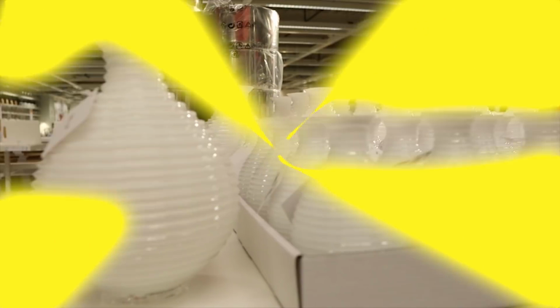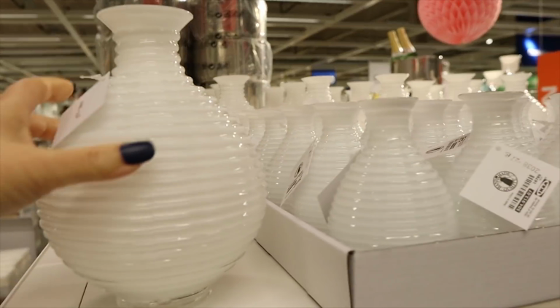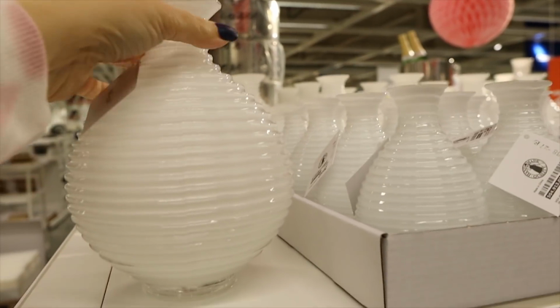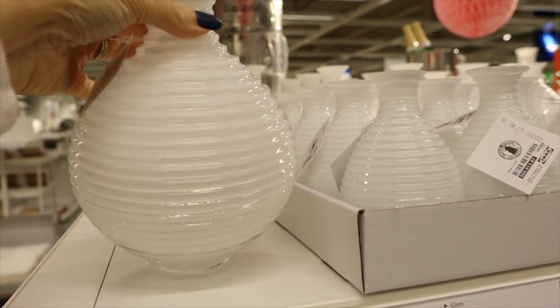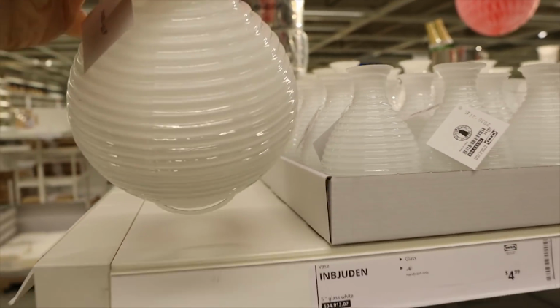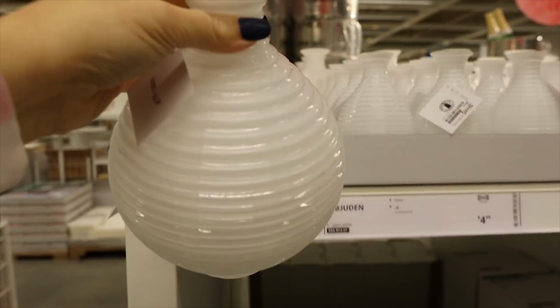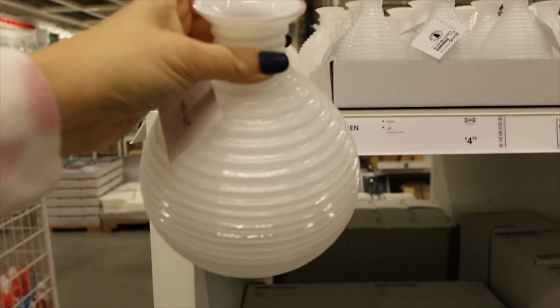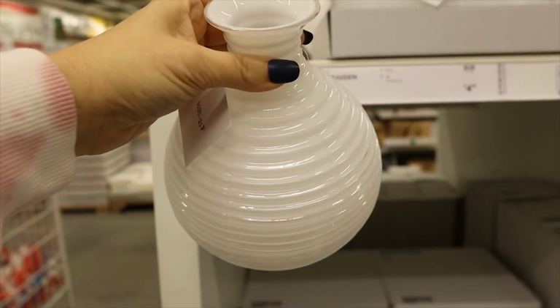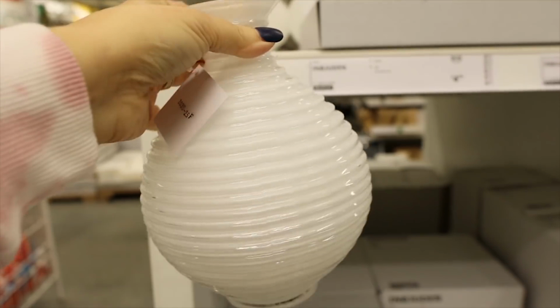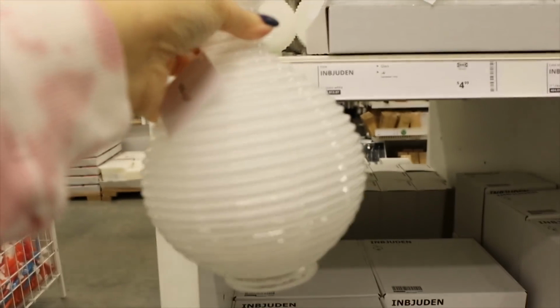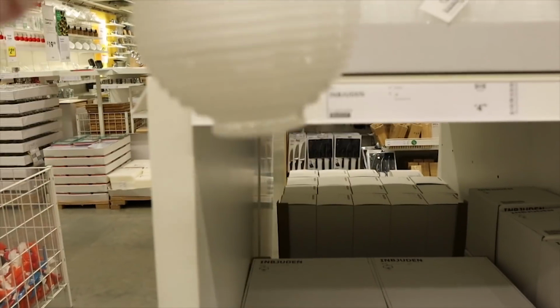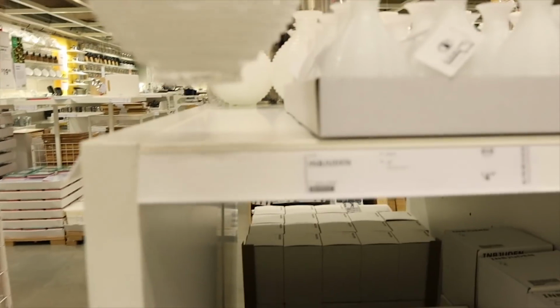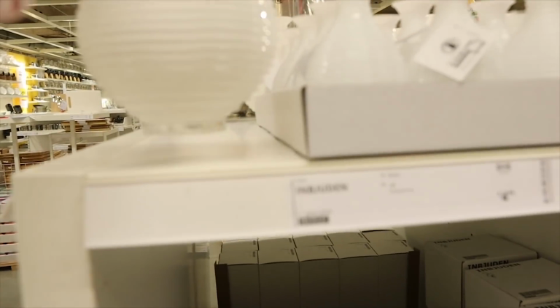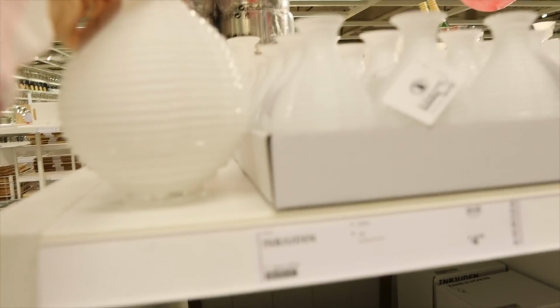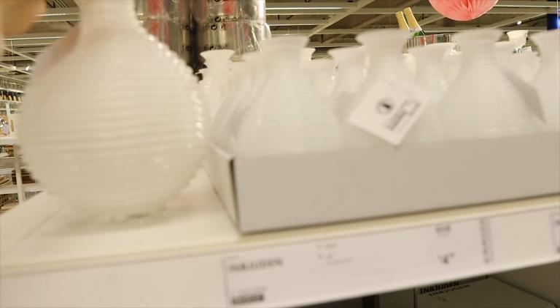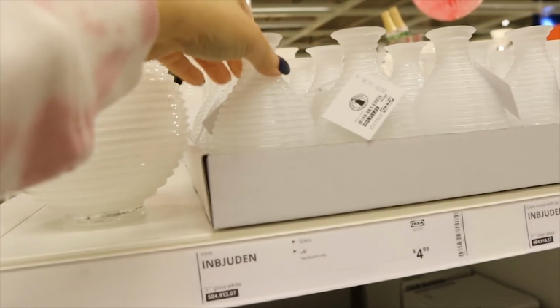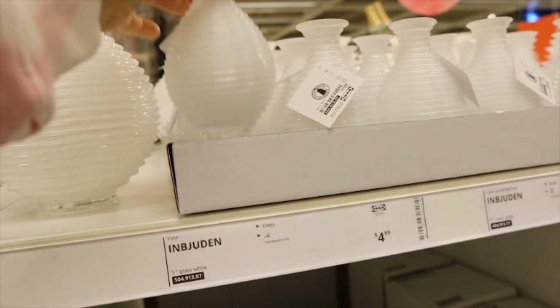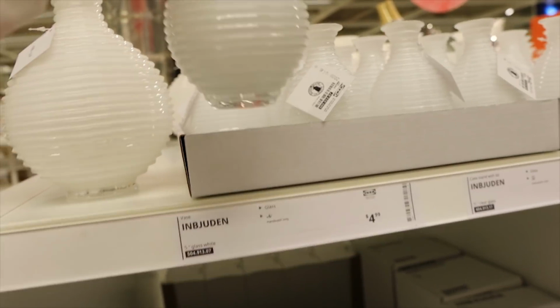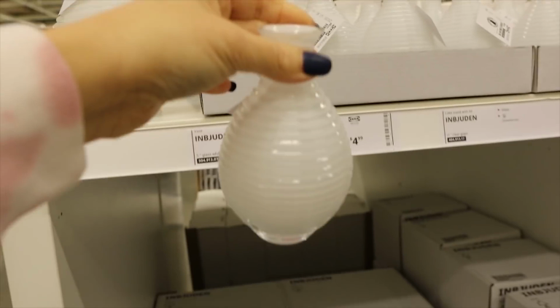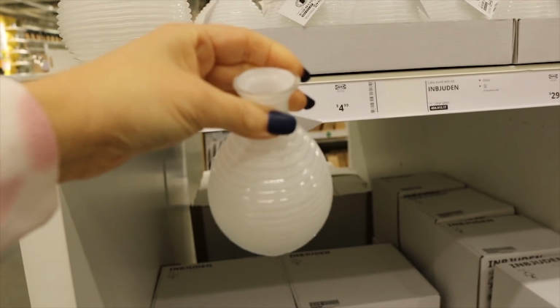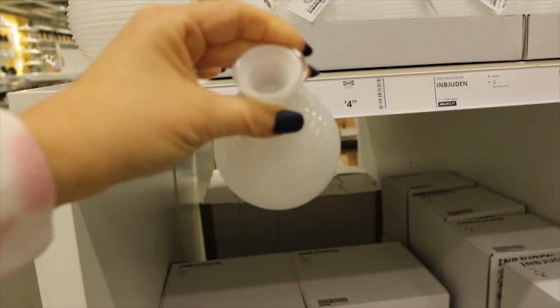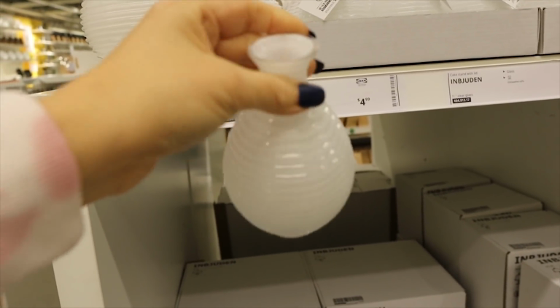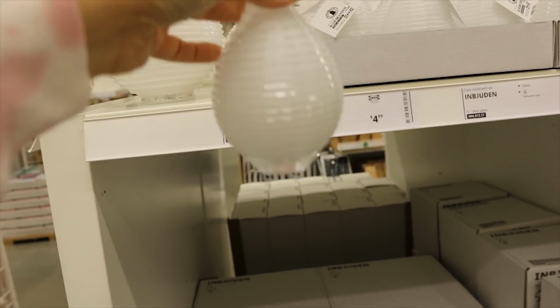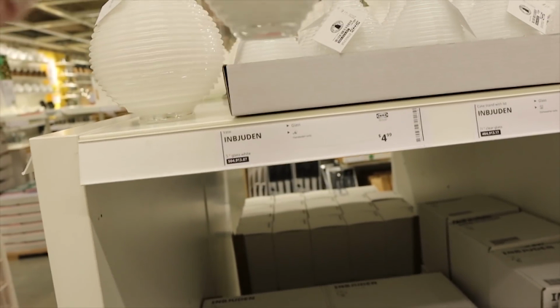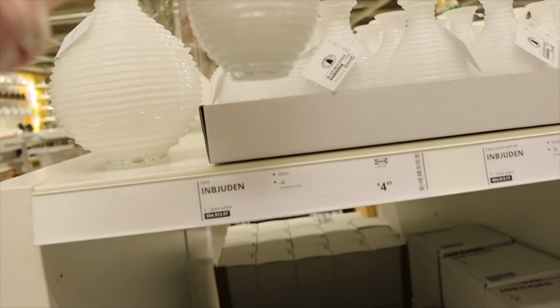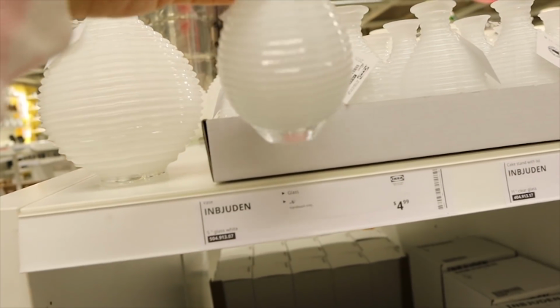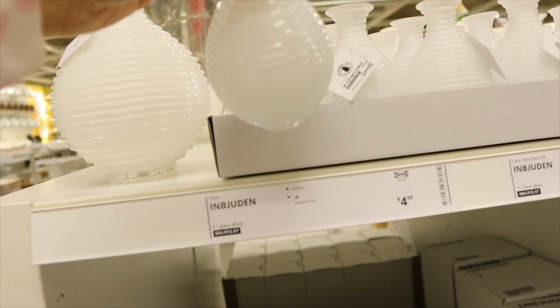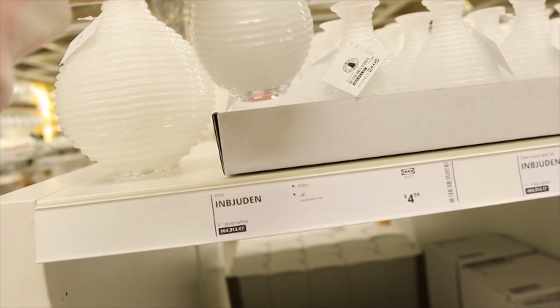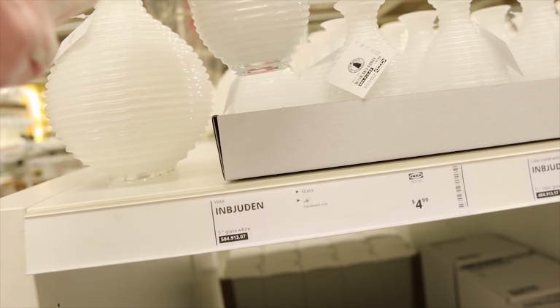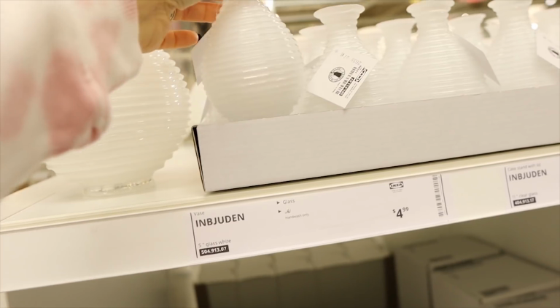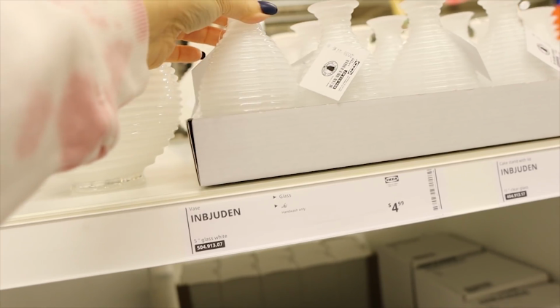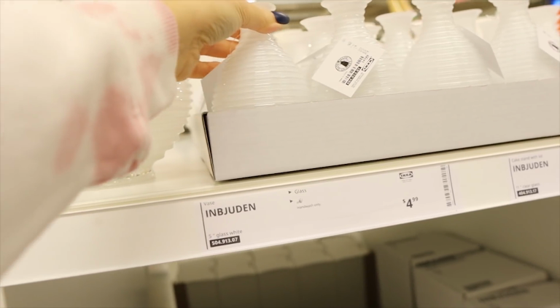I absolutely love these new vases. This one, I think, is $9.99, and the smaller one is $4.99. I didn't even see these on the website — you guys, these are so cute. We're definitely getting these.